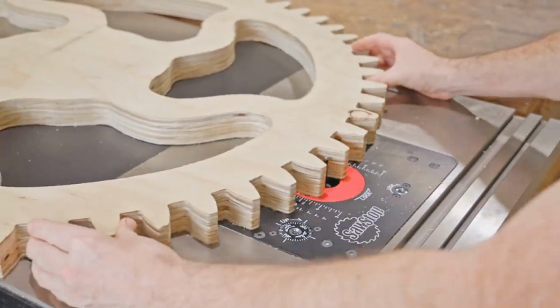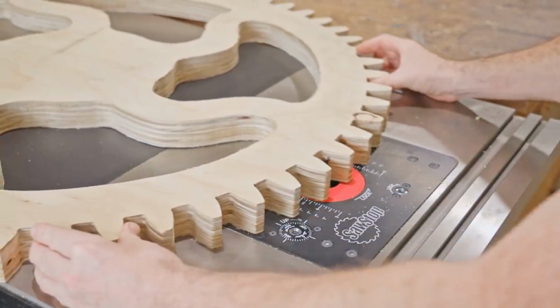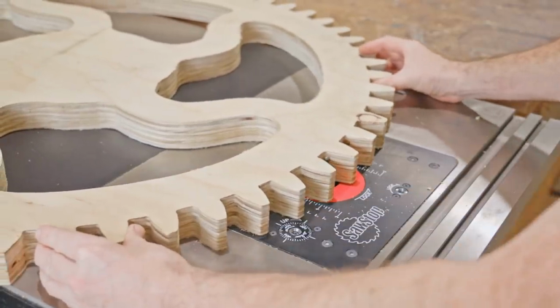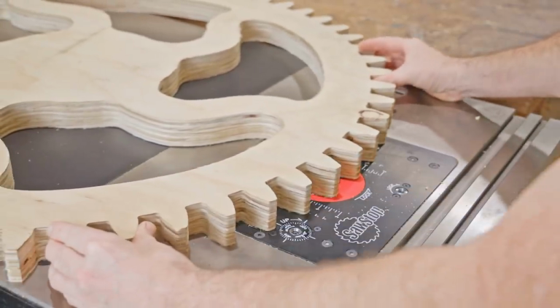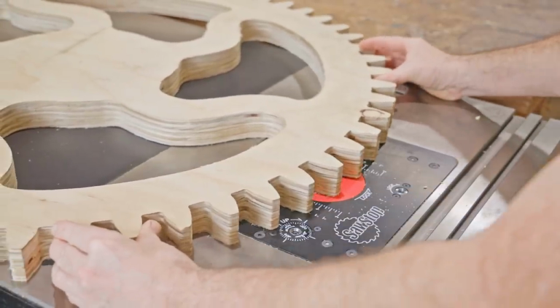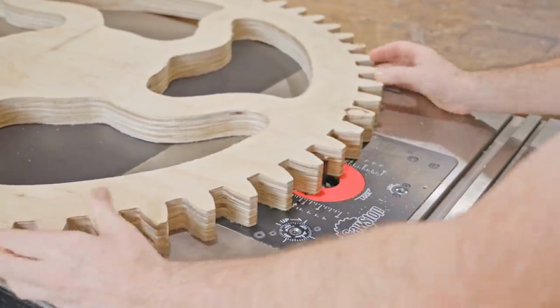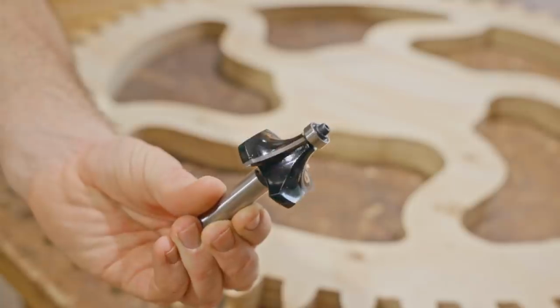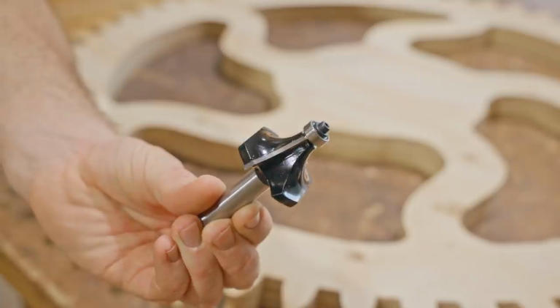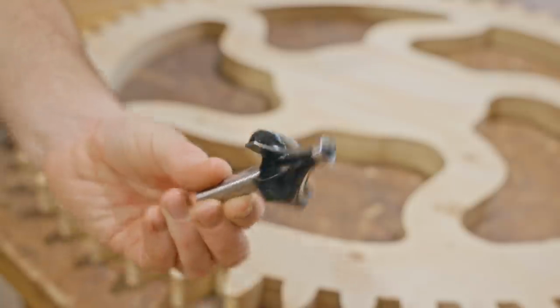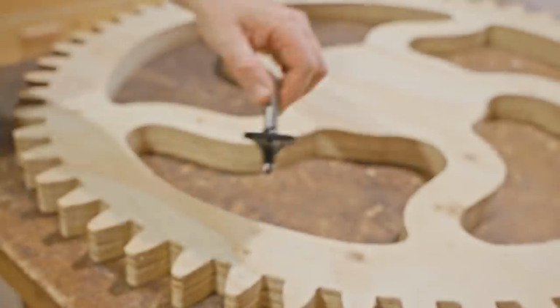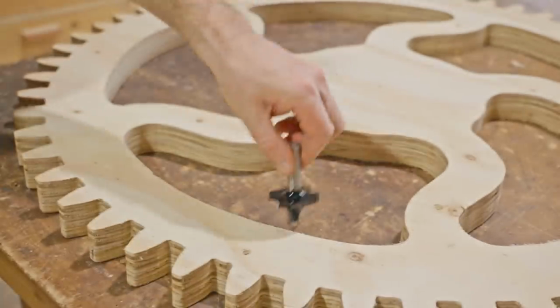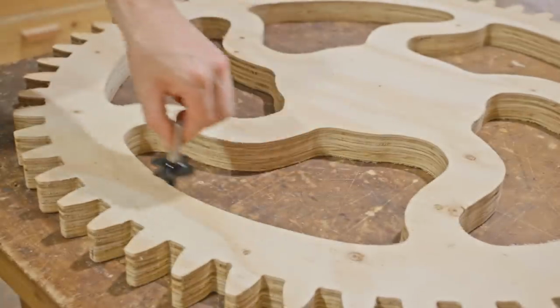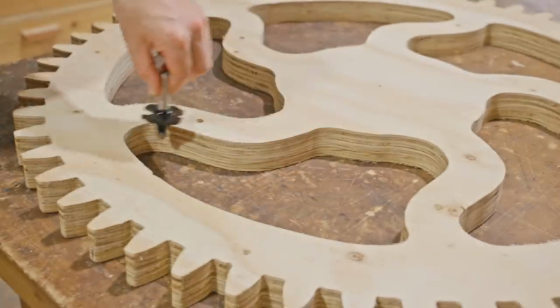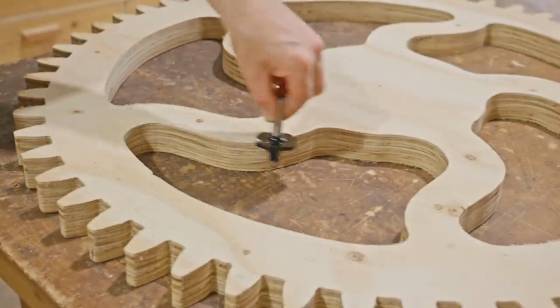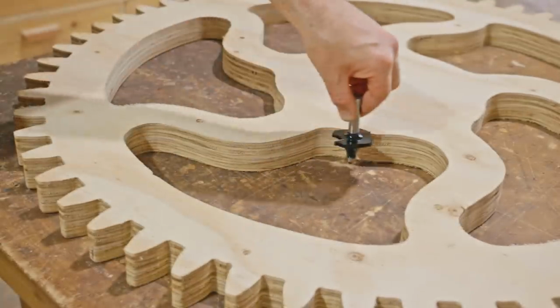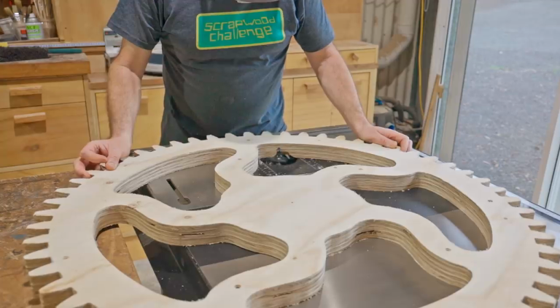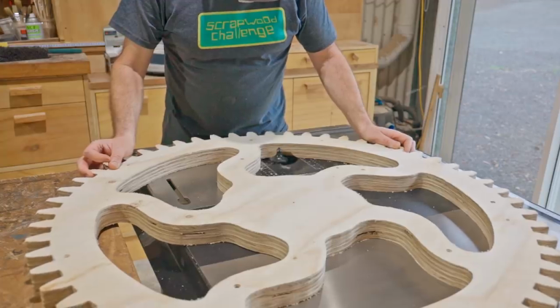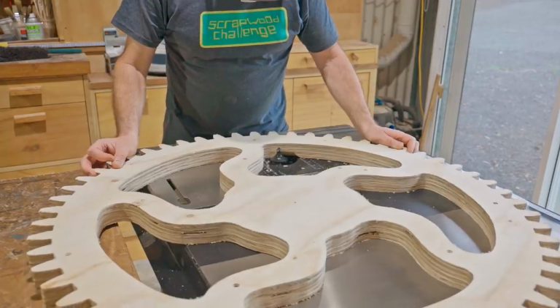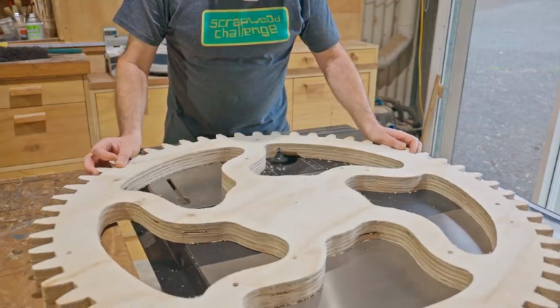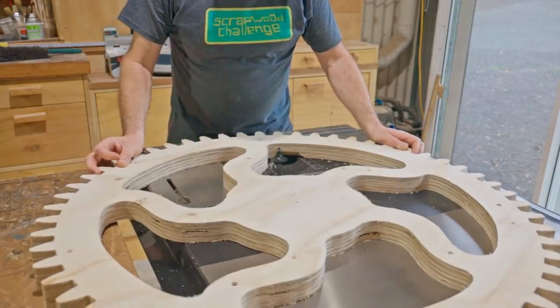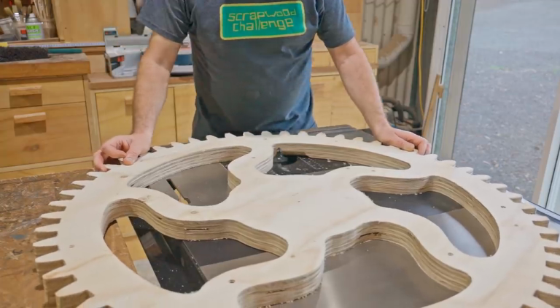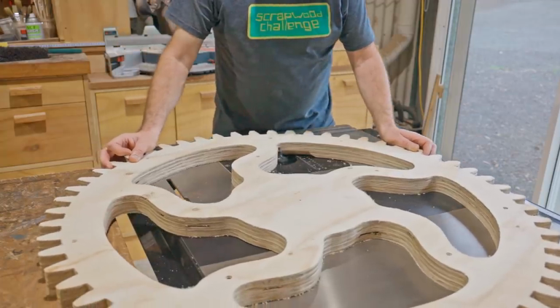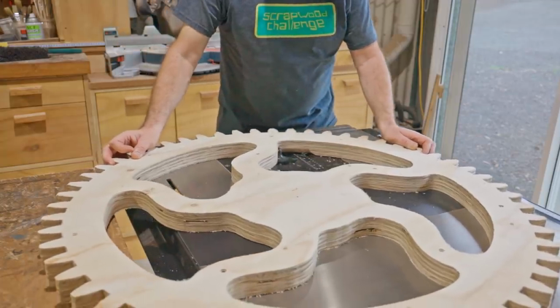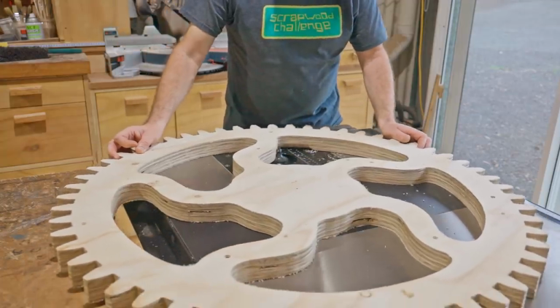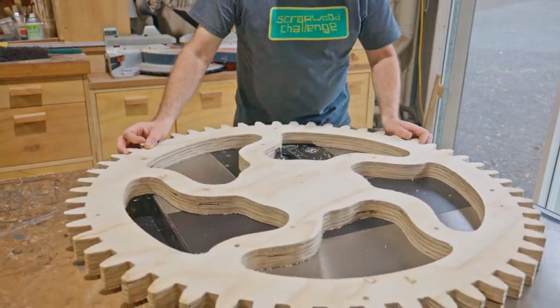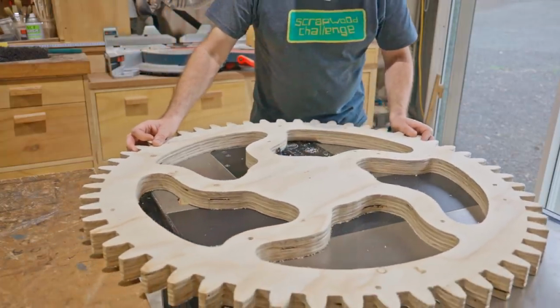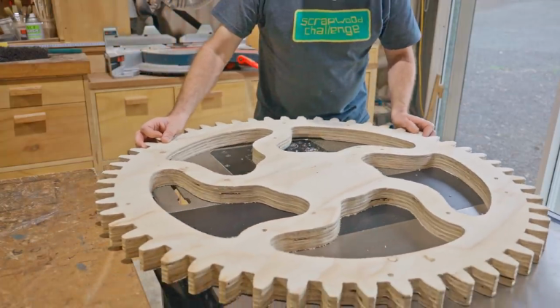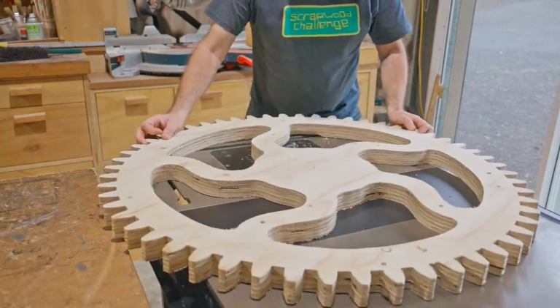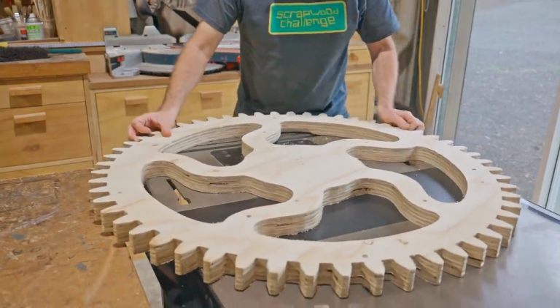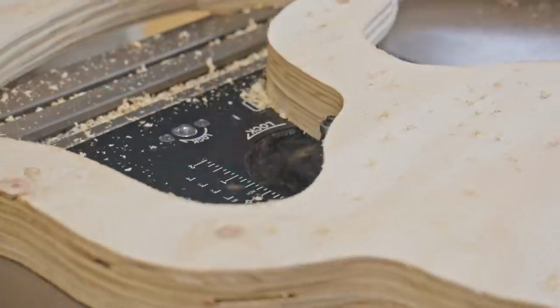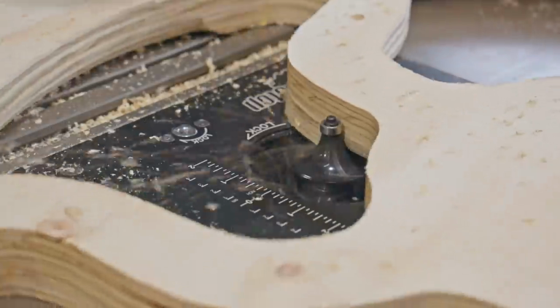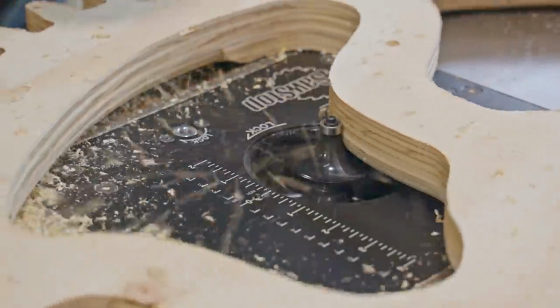It's starting to feel a bit more substantial and more like a cog. Next I'll round over the openings with a three-quarter inch round-over bit. I'll do that on both sides and that will leave the spokes more rounded.